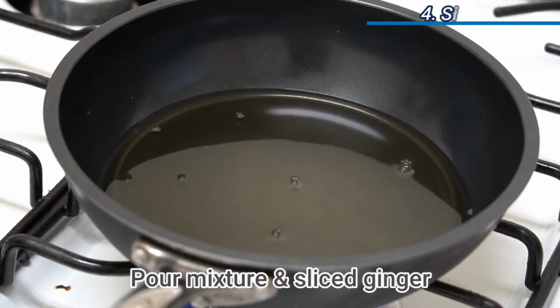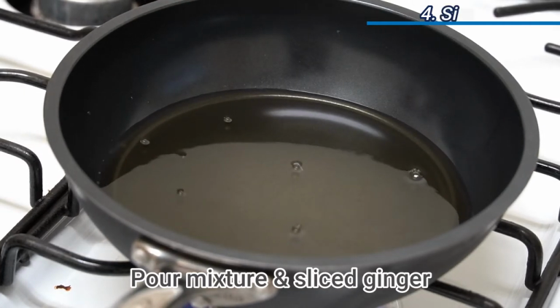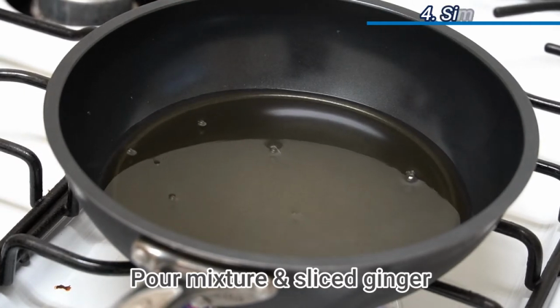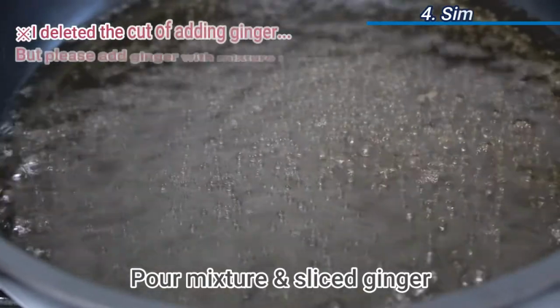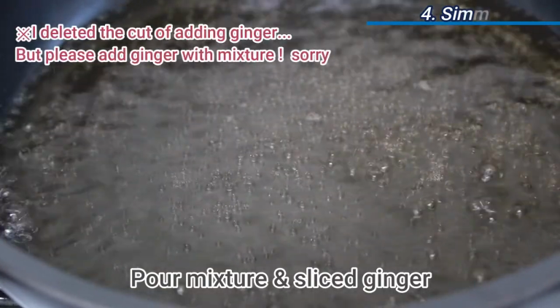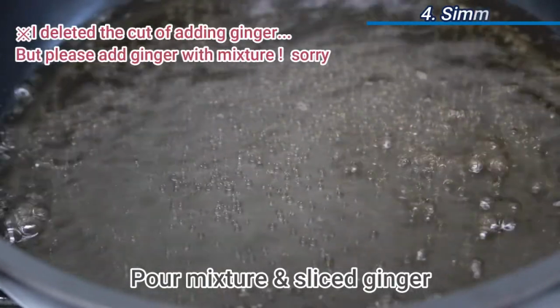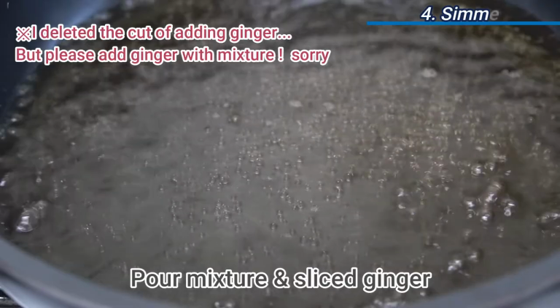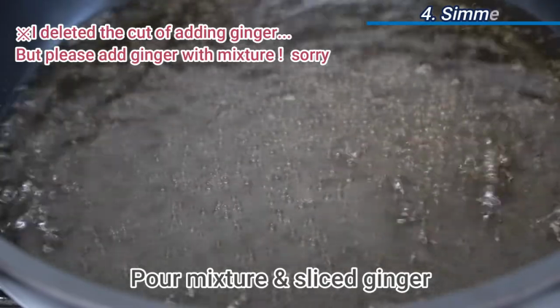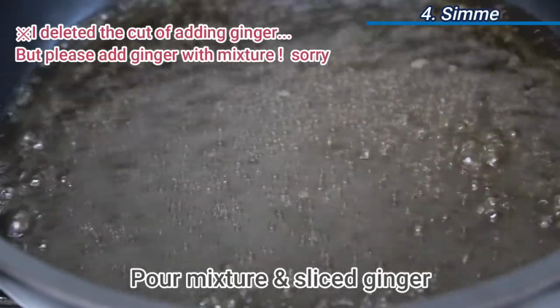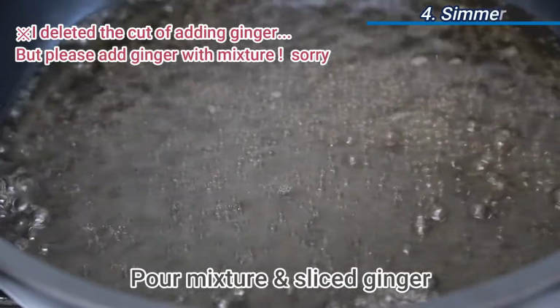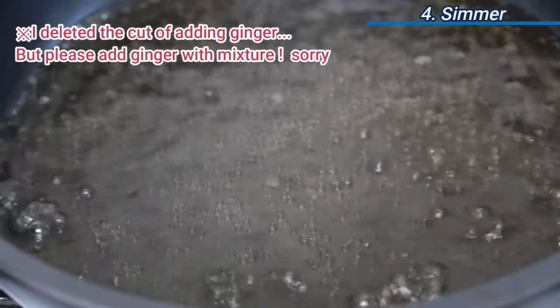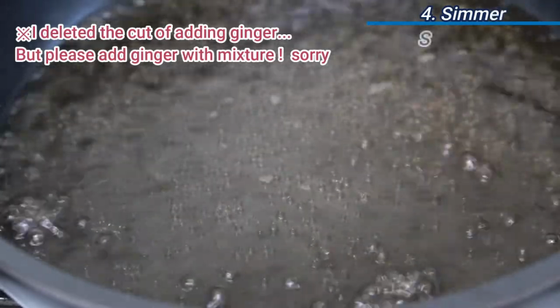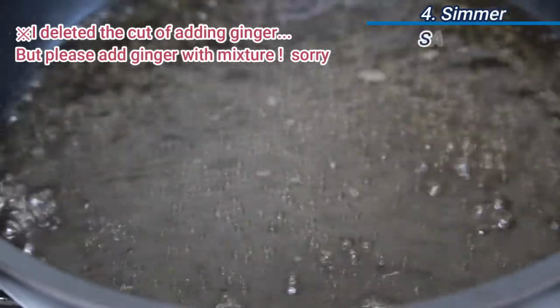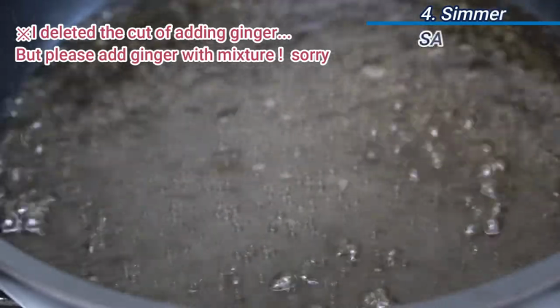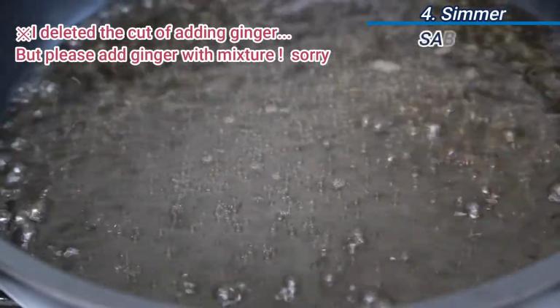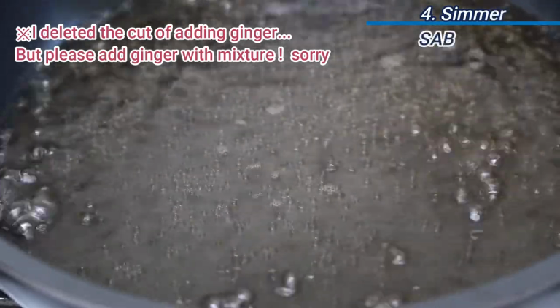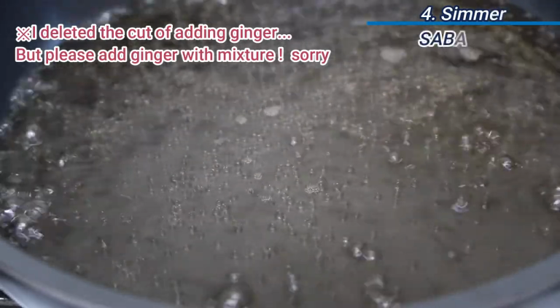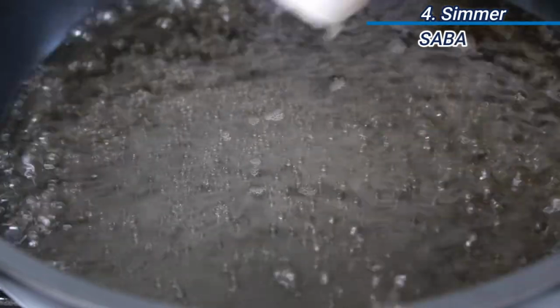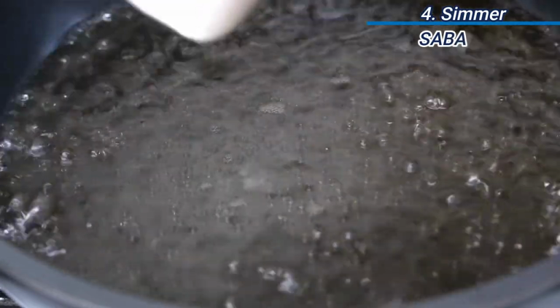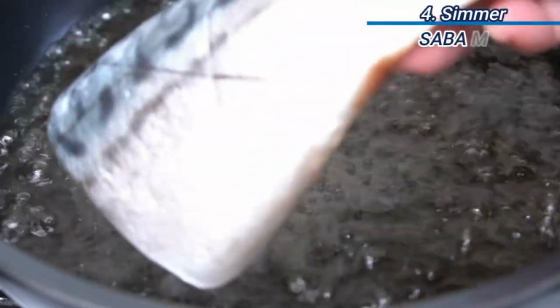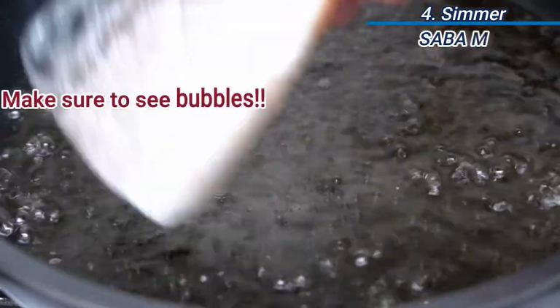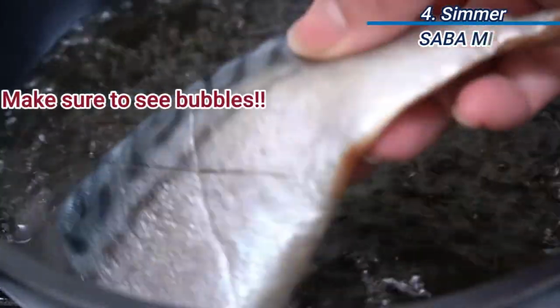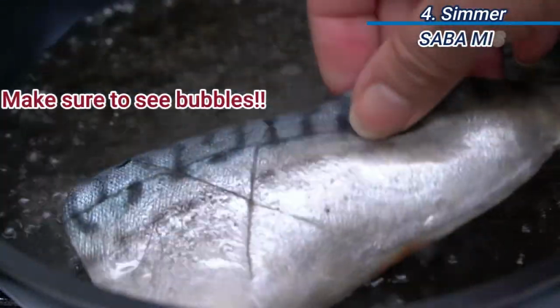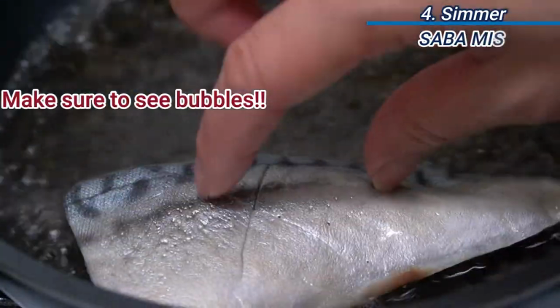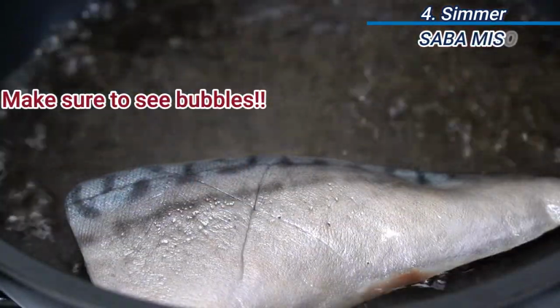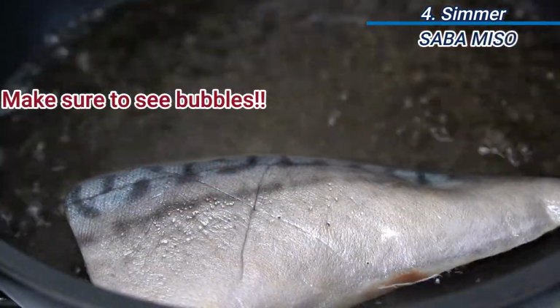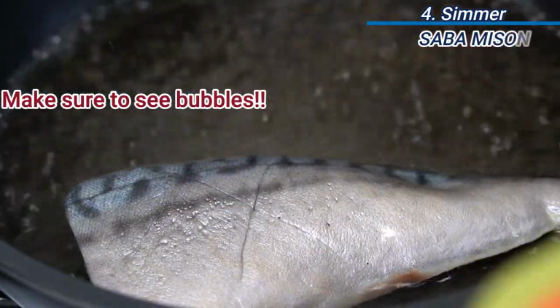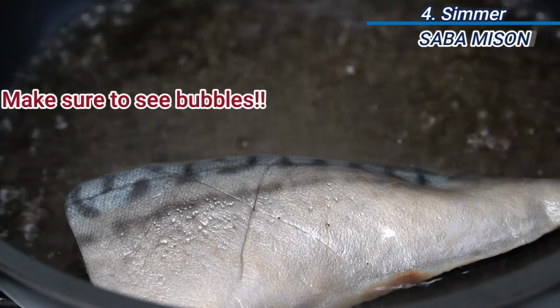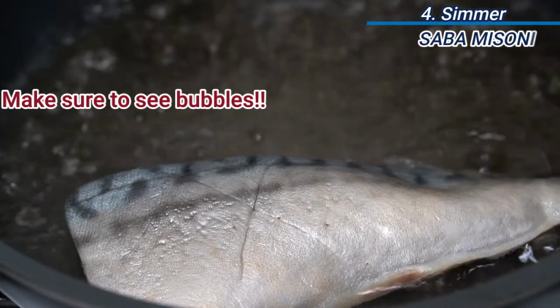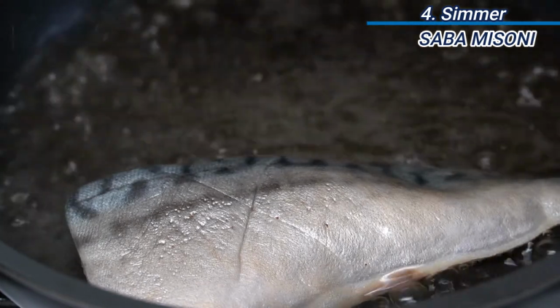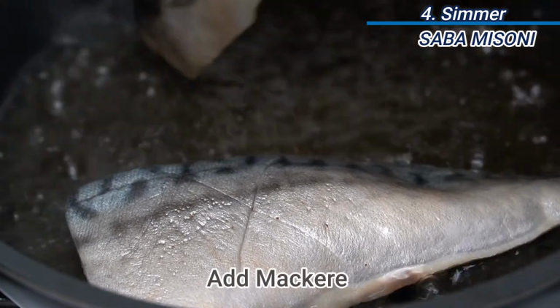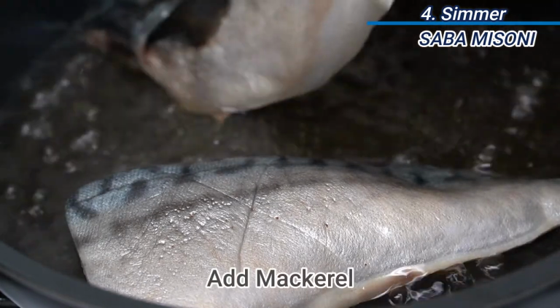Prepare a small, shallow pan and pour in the seasoned mixture. Over medium heat, after it starts boiling, place the mackerel with the skin side facing up.